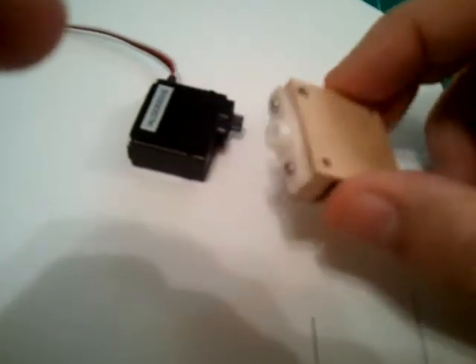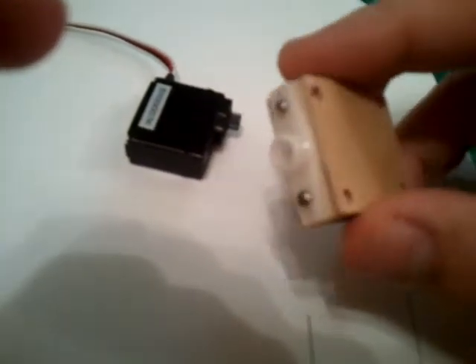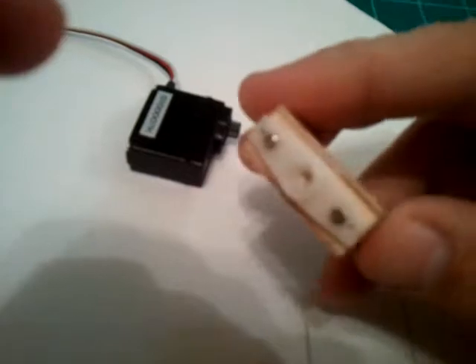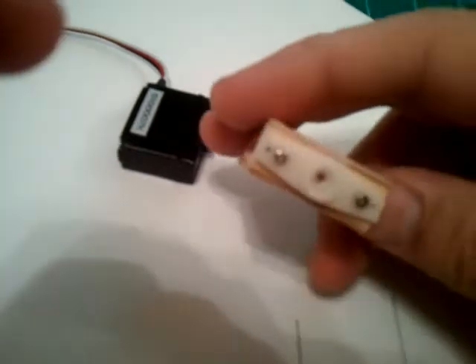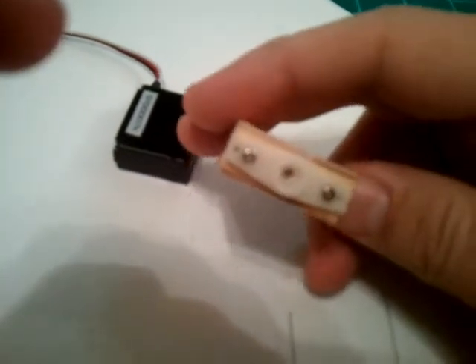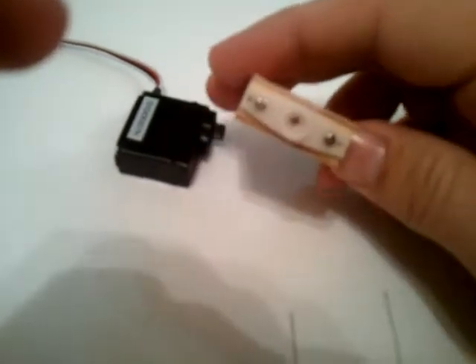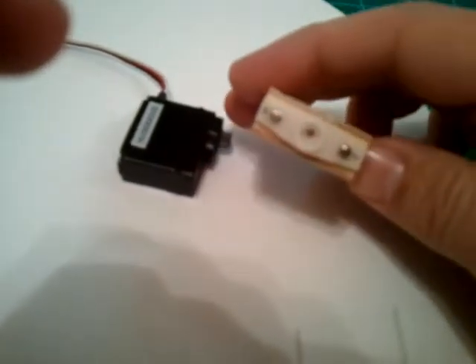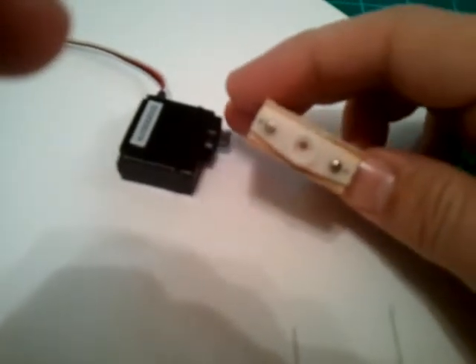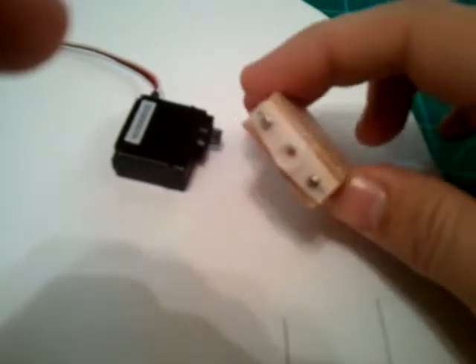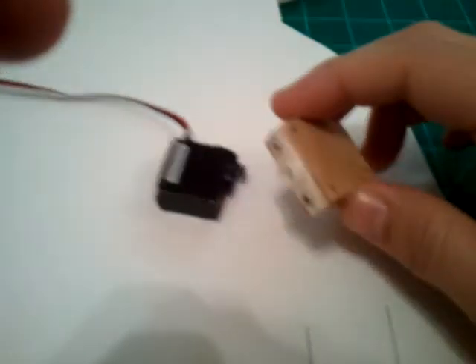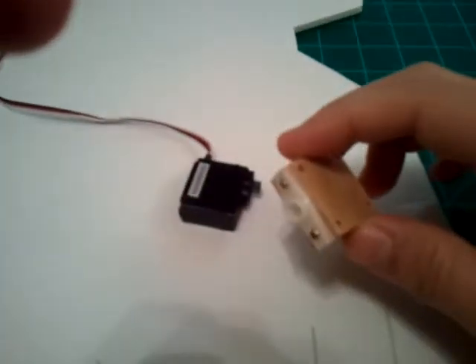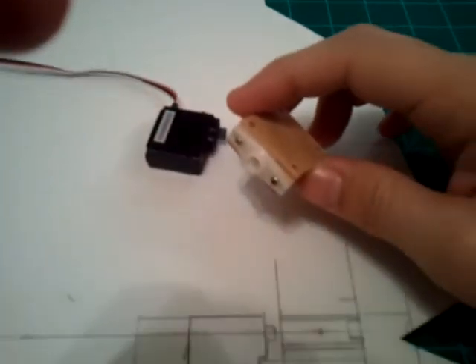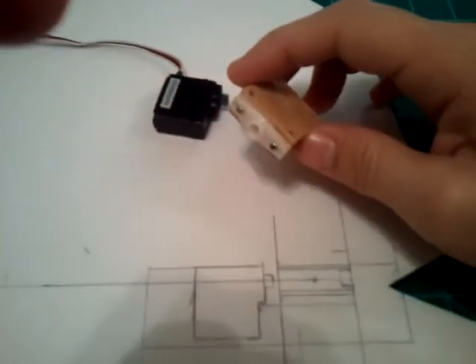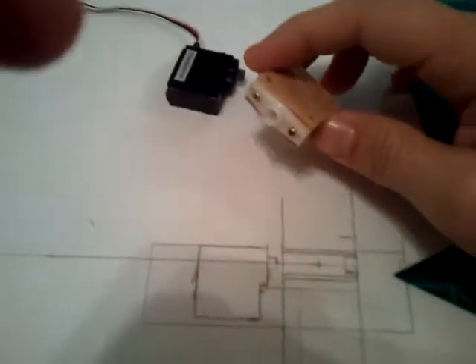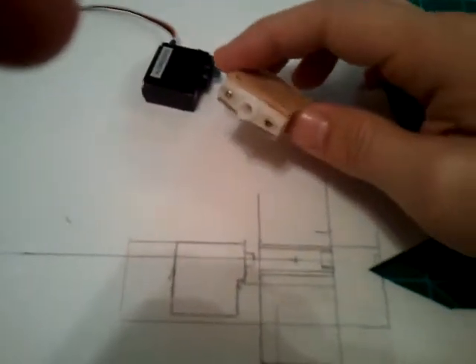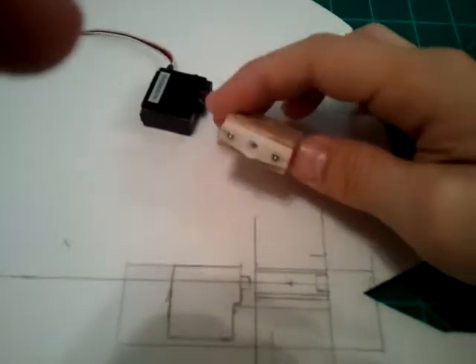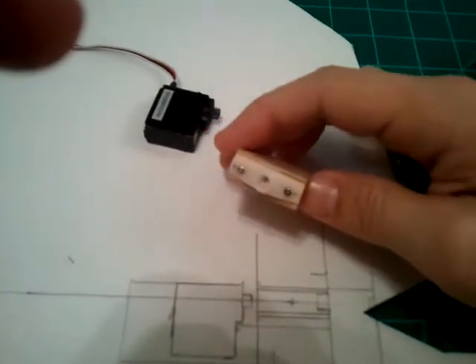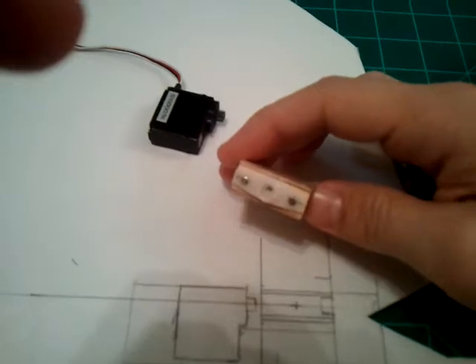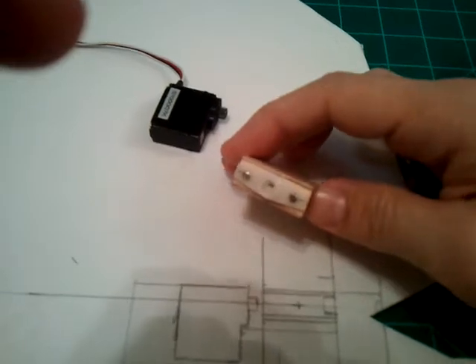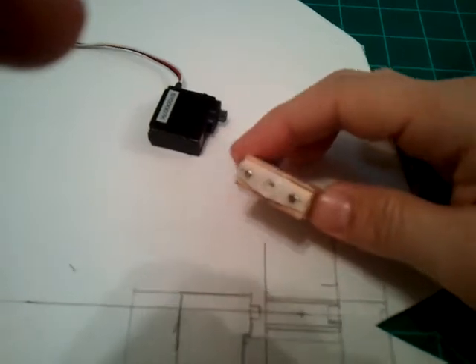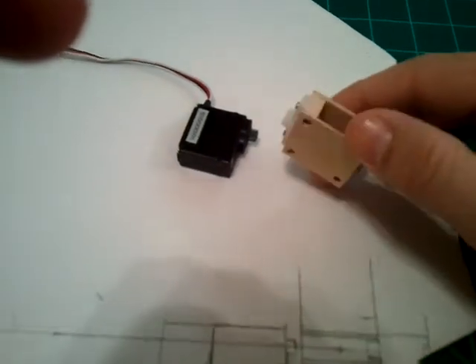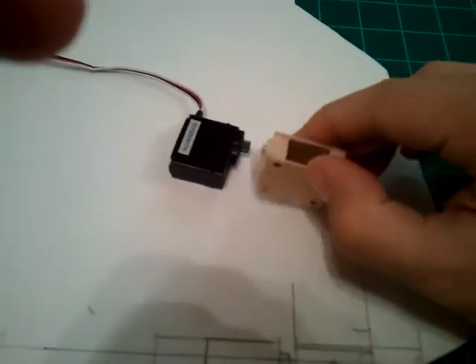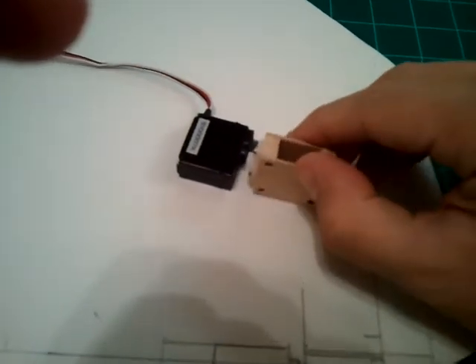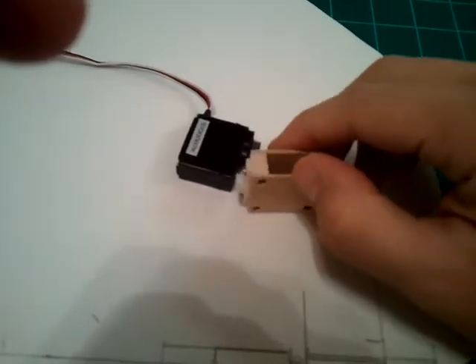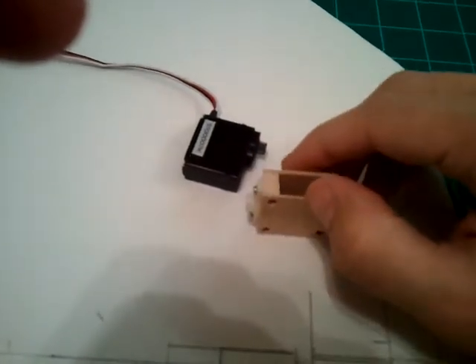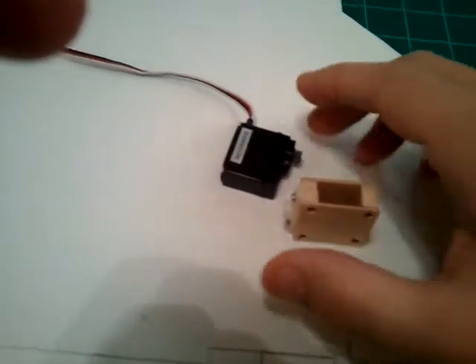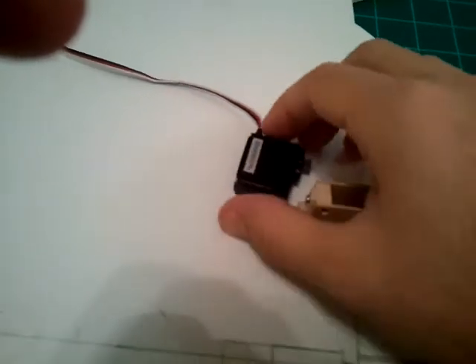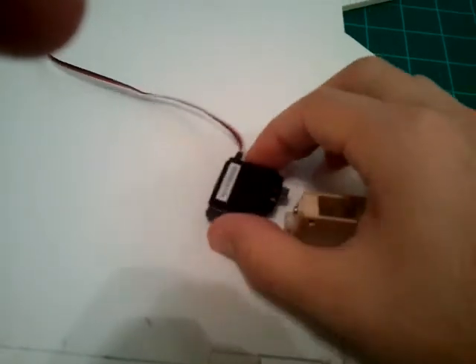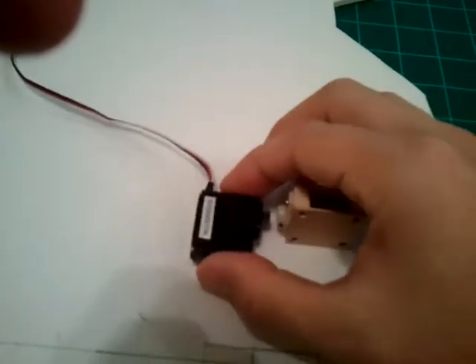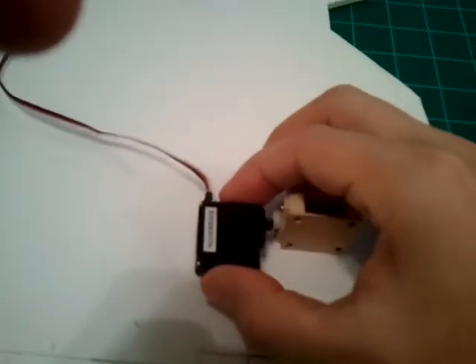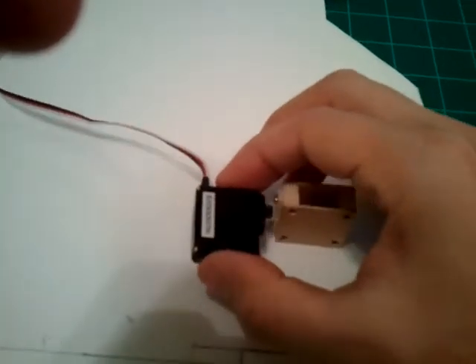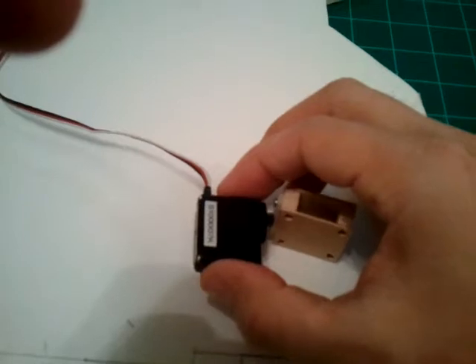On the front side, I just secured a servo horn to it using a couple of screws, and that will fit right onto the servo like so.